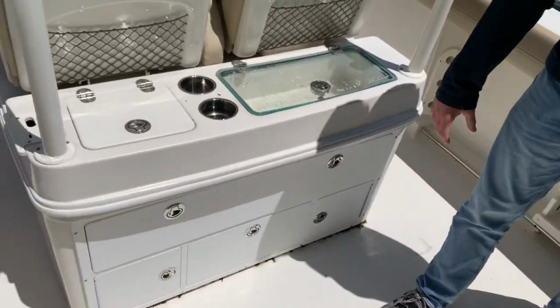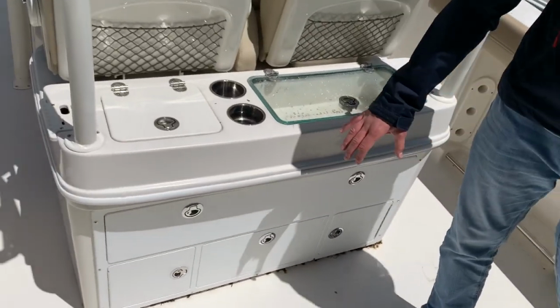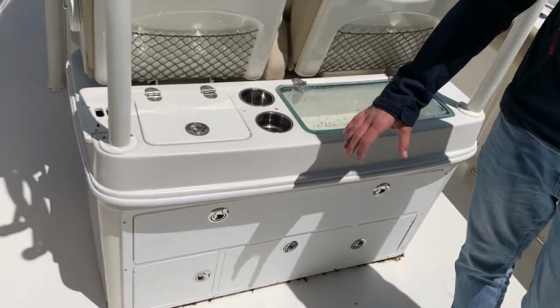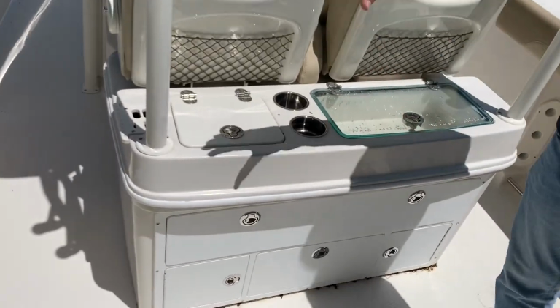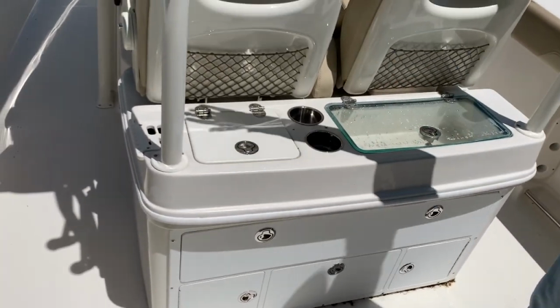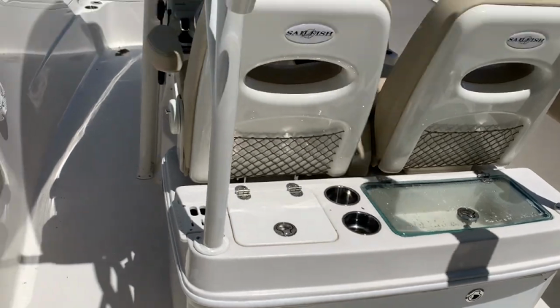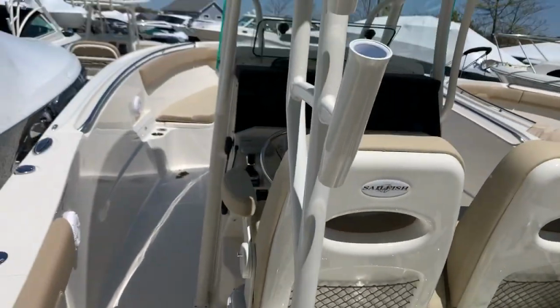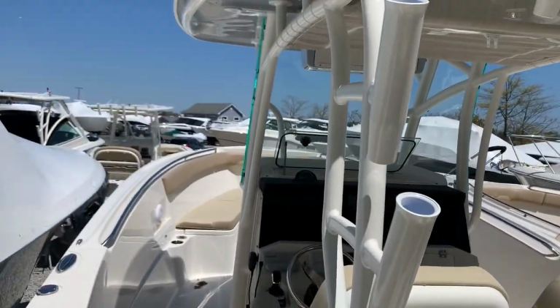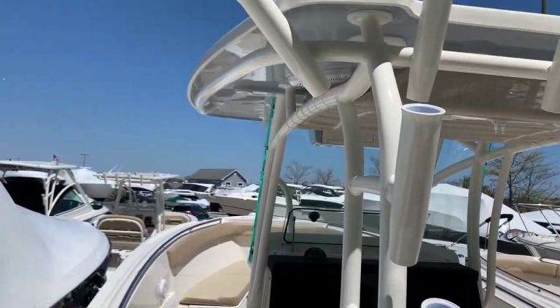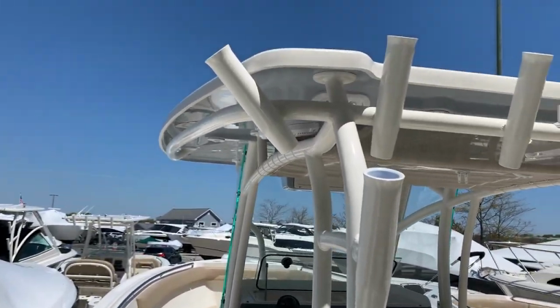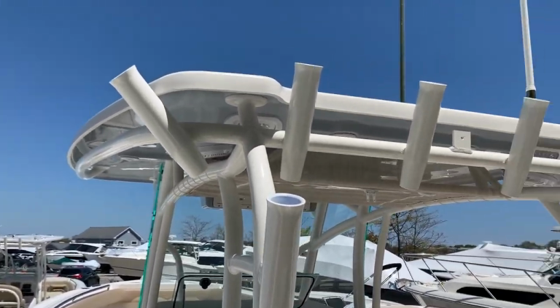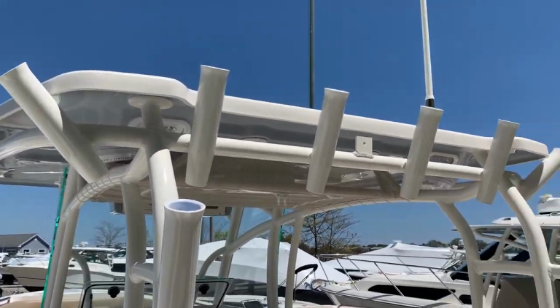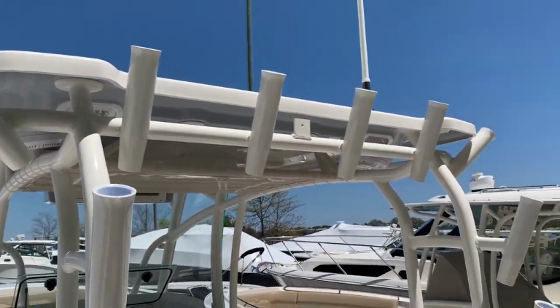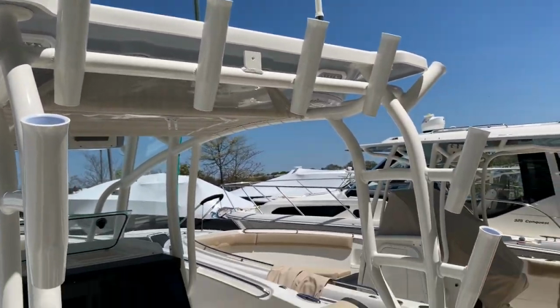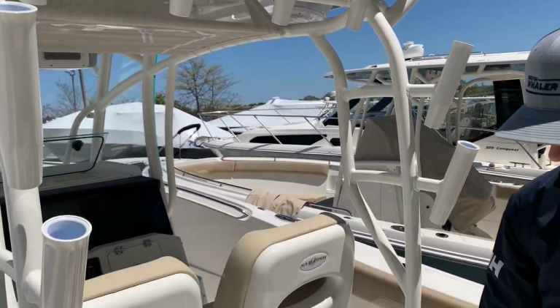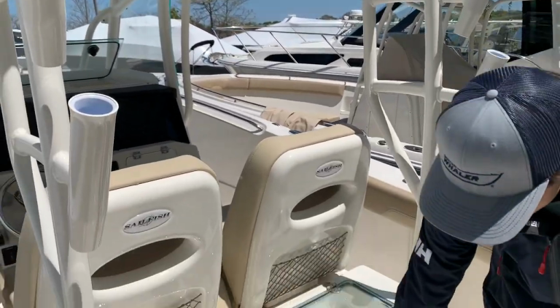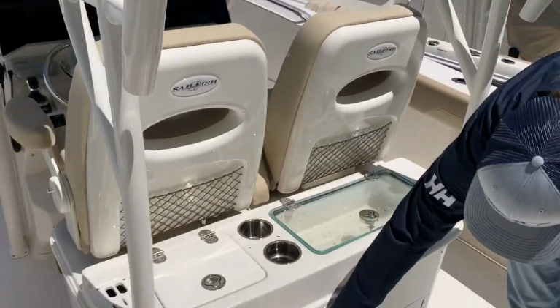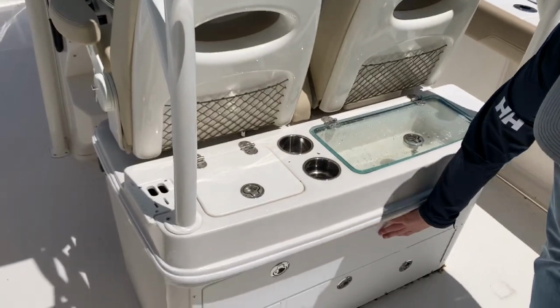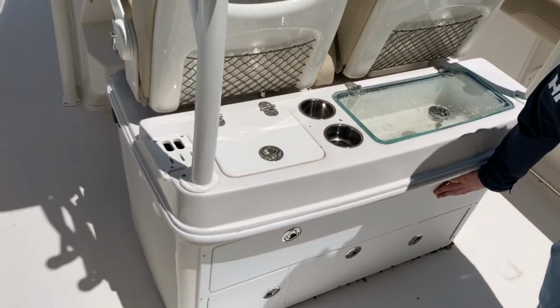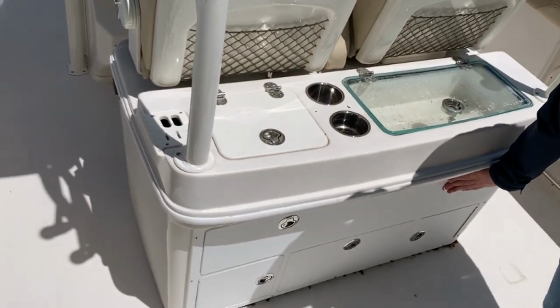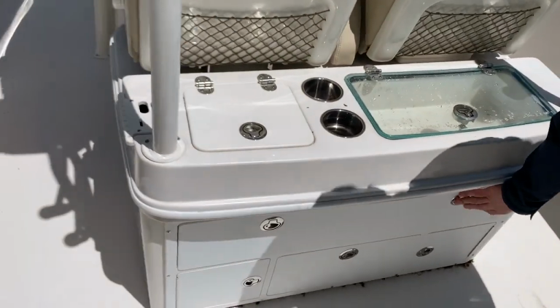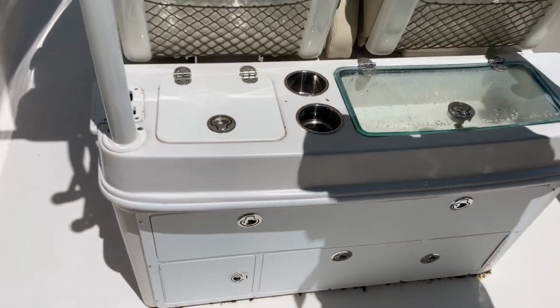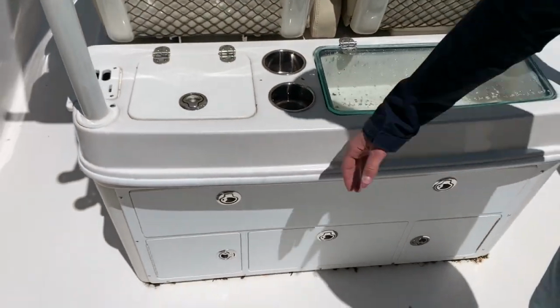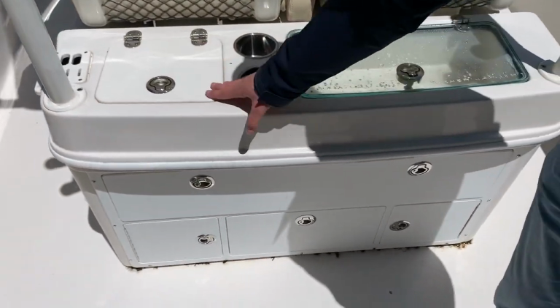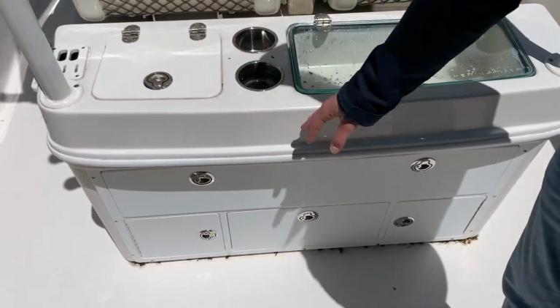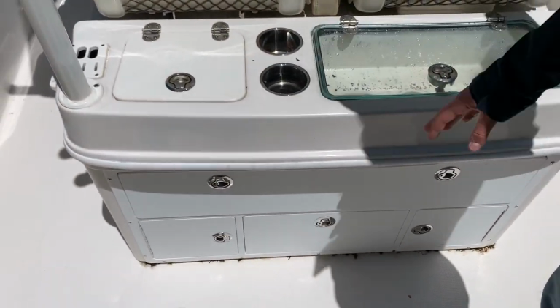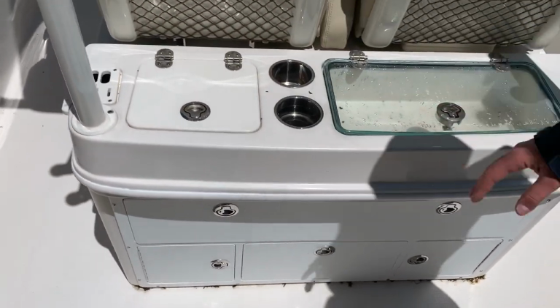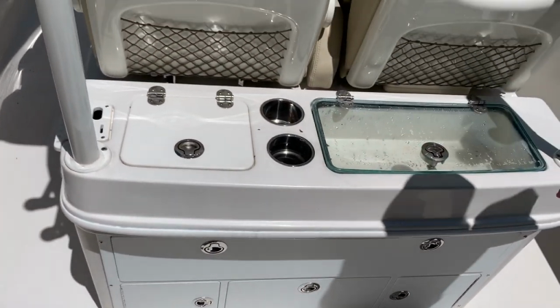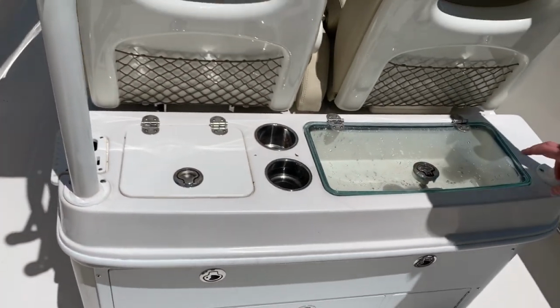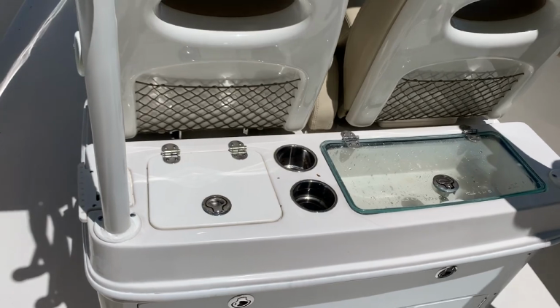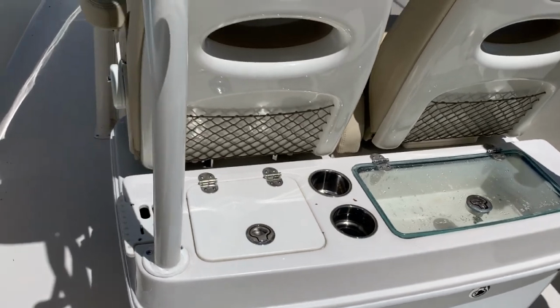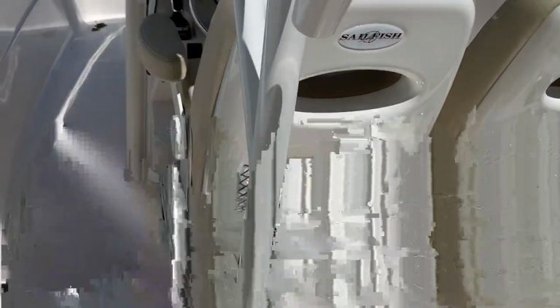Moving up to the console, you'll notice this large hard top with a great amount of rod holders. There's an incredible amount of tackle storage, freshwater, cup holders, and an additional live well.